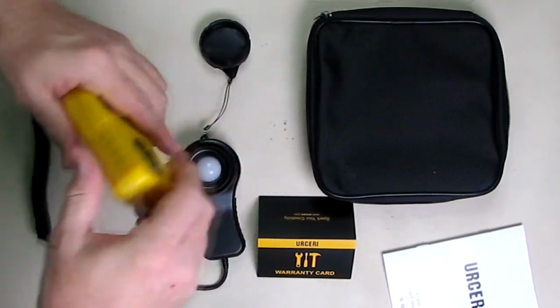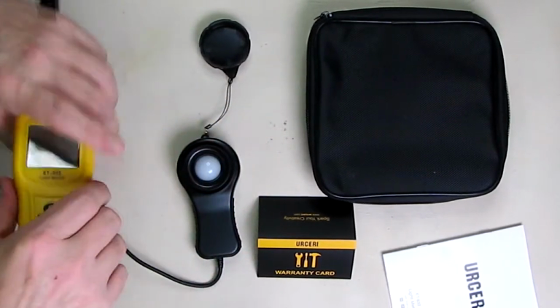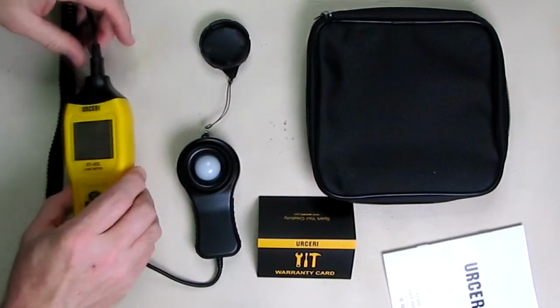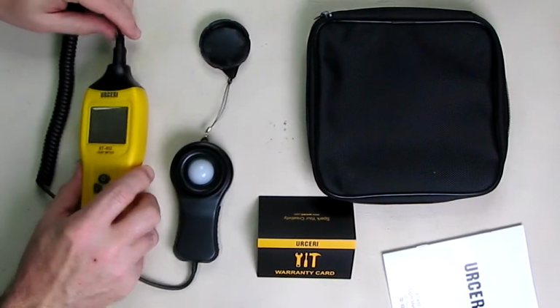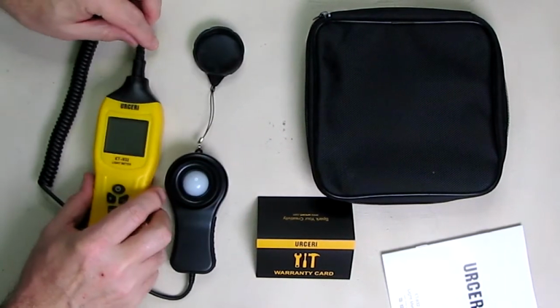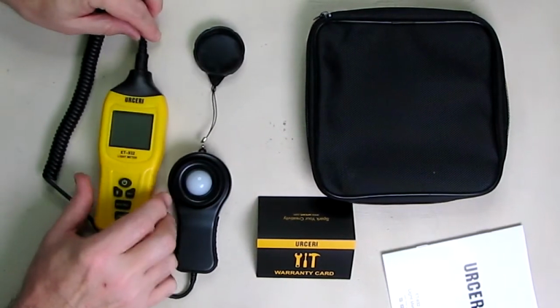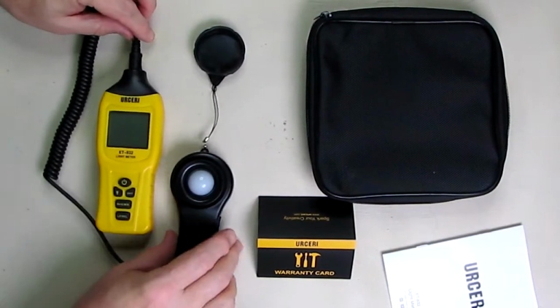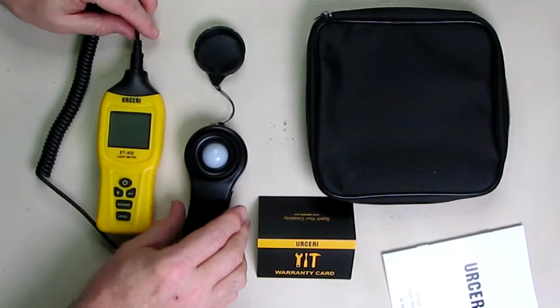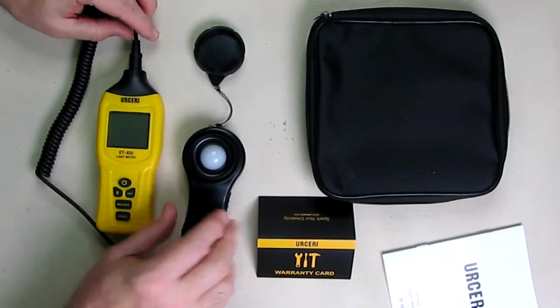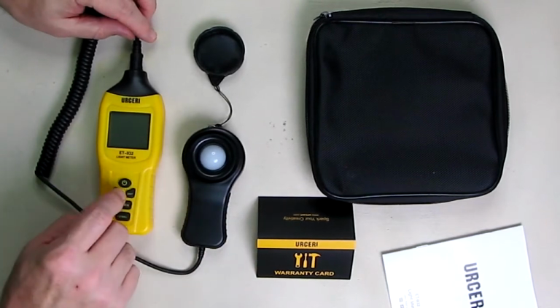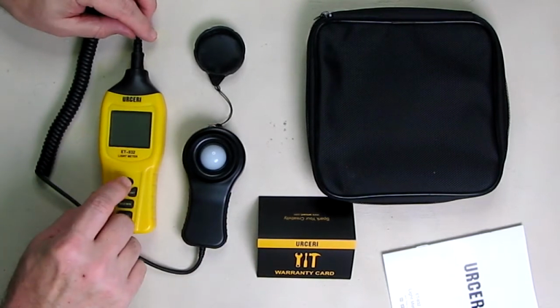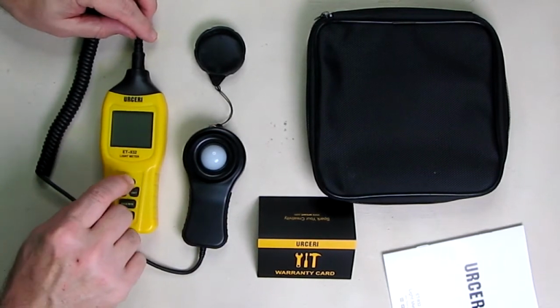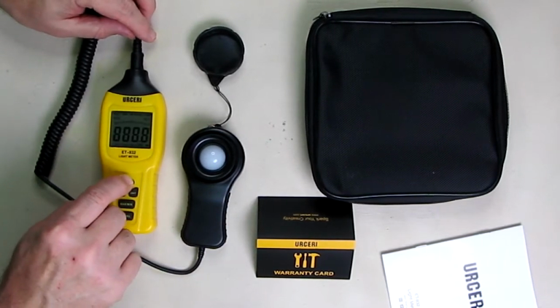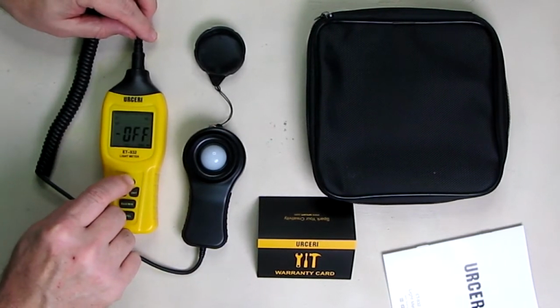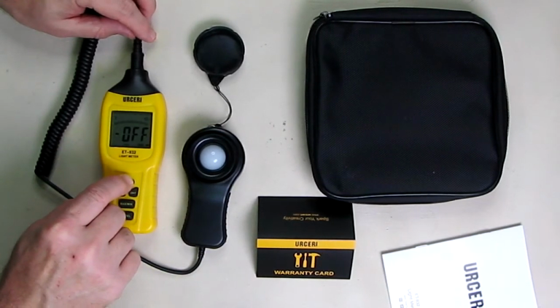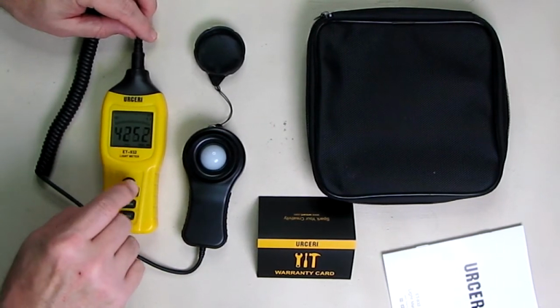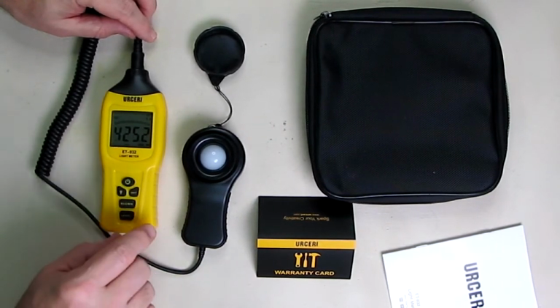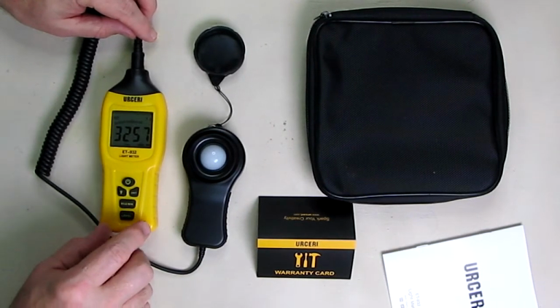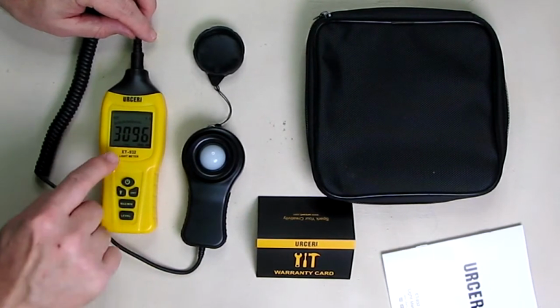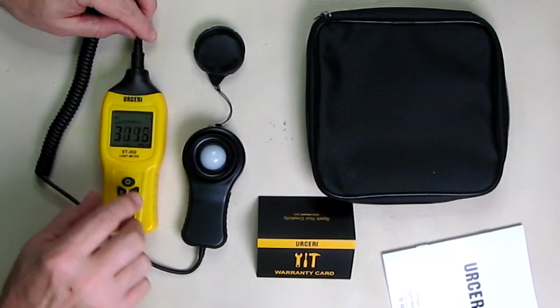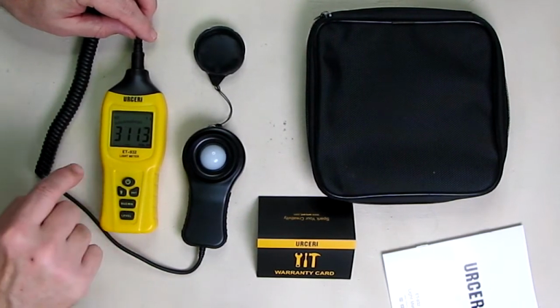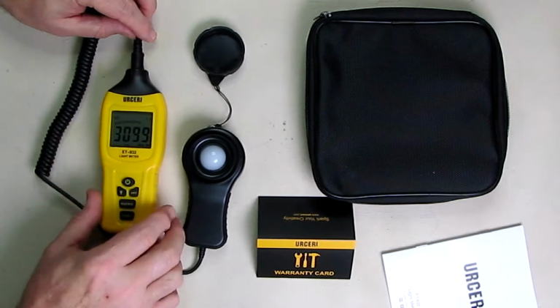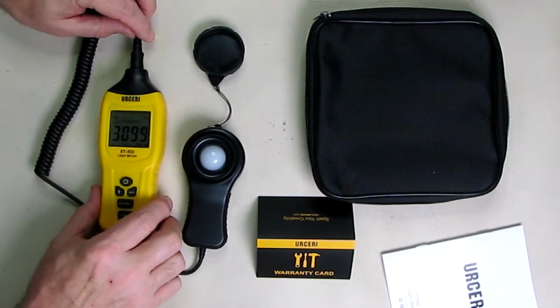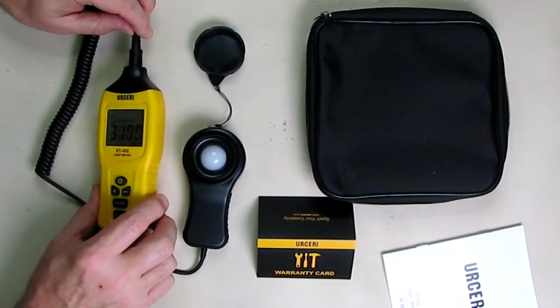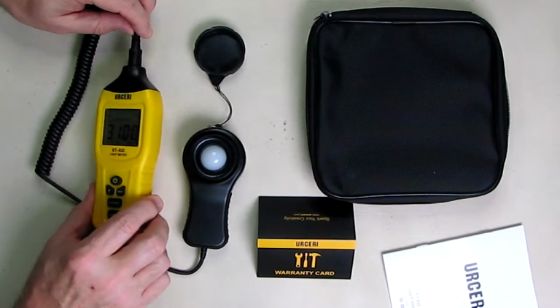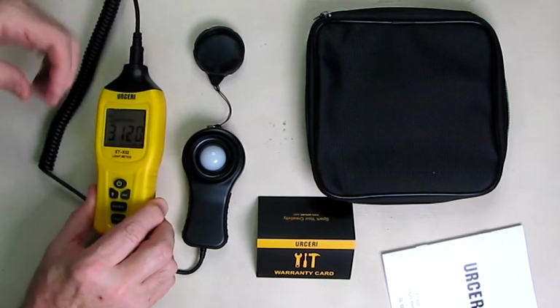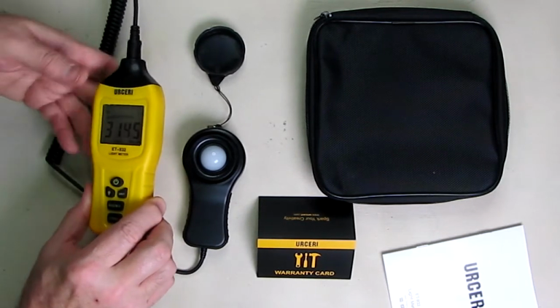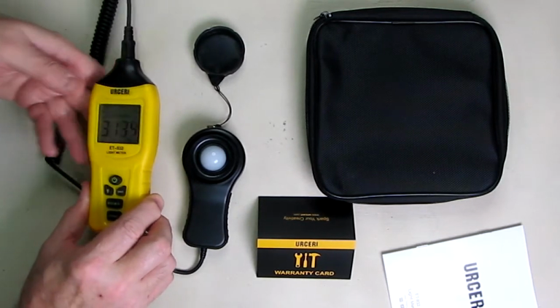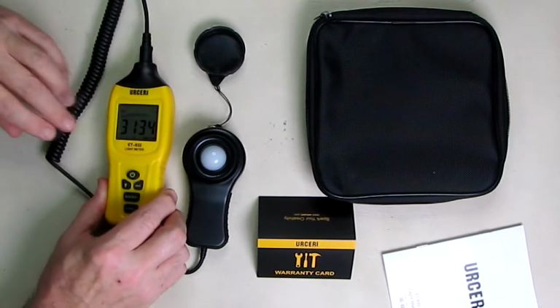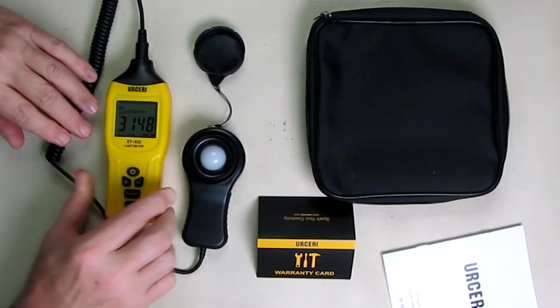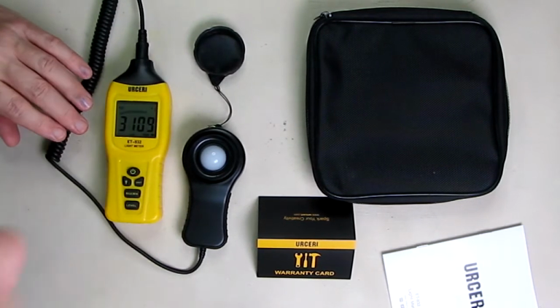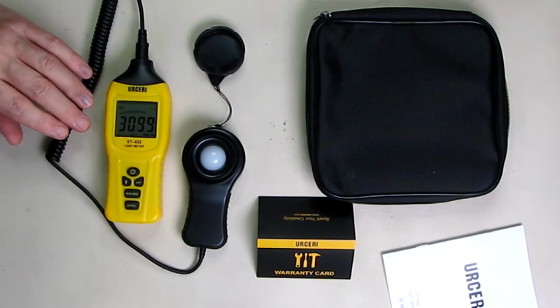Very nice. So how does this operate? You just hit the power button right there and it starts showing — in this case it's showing lux. Now we're going to go to a close-up view.